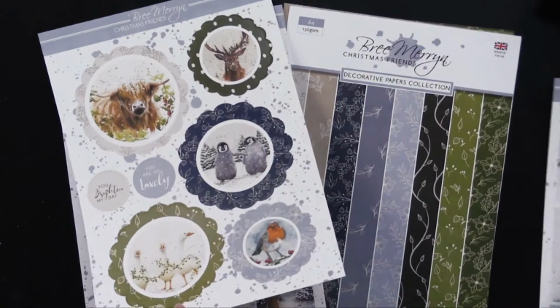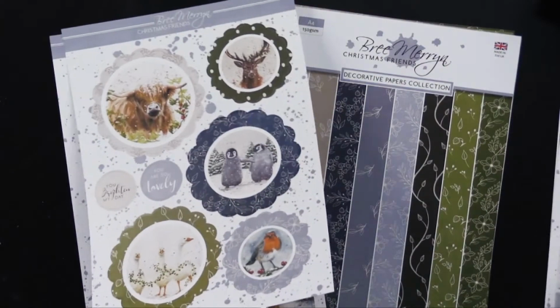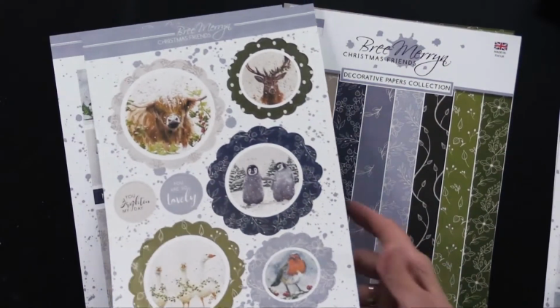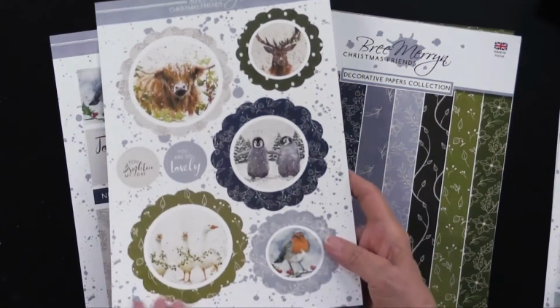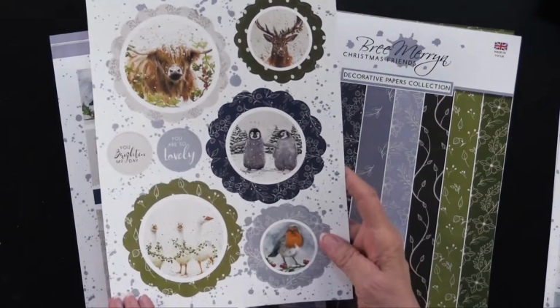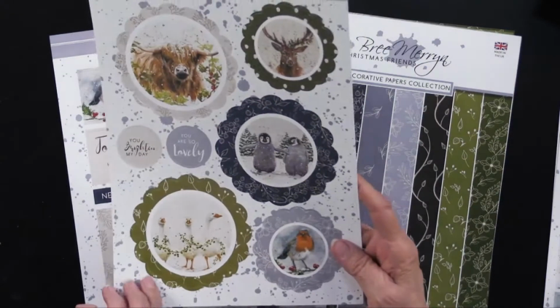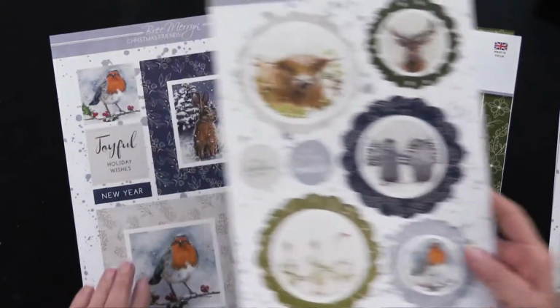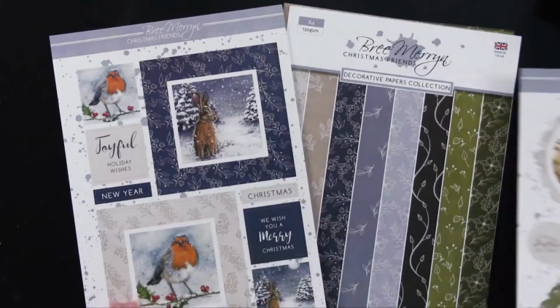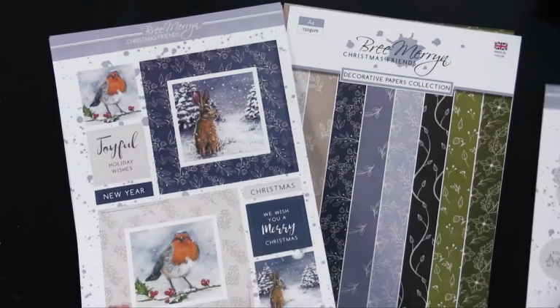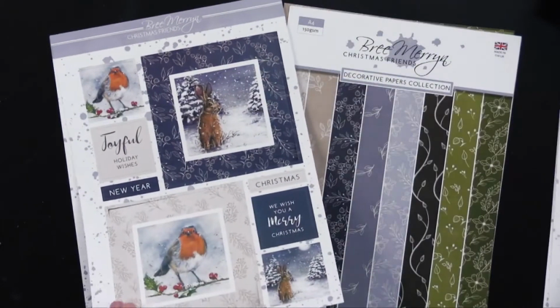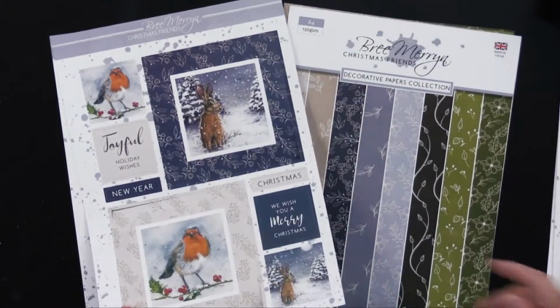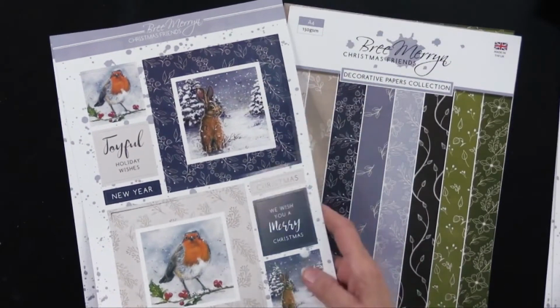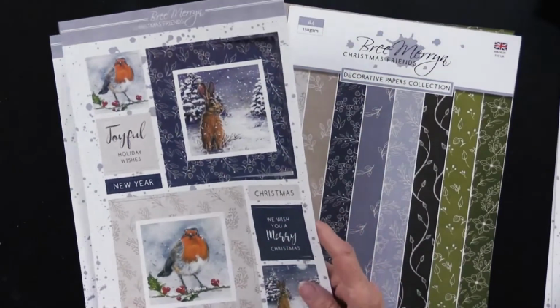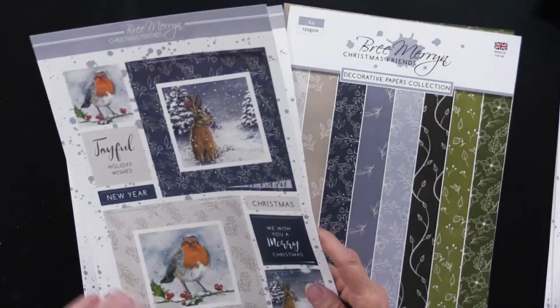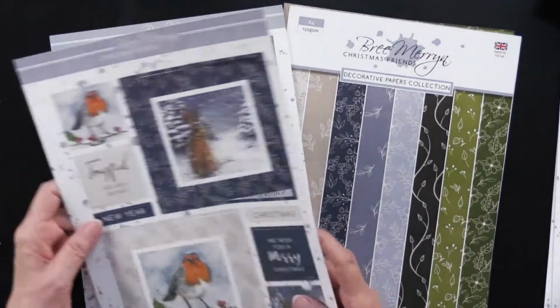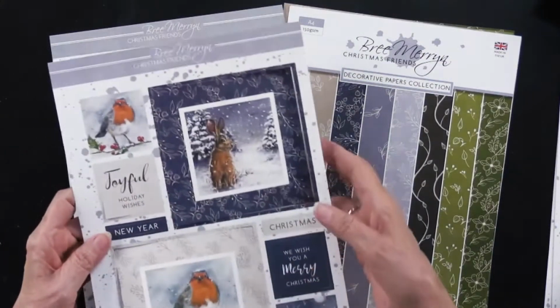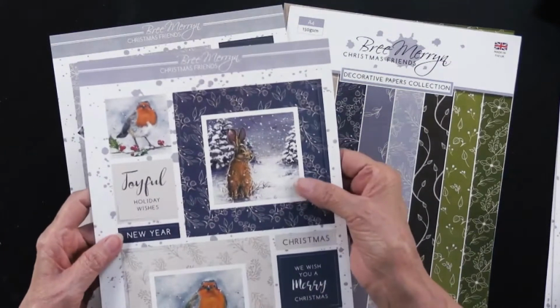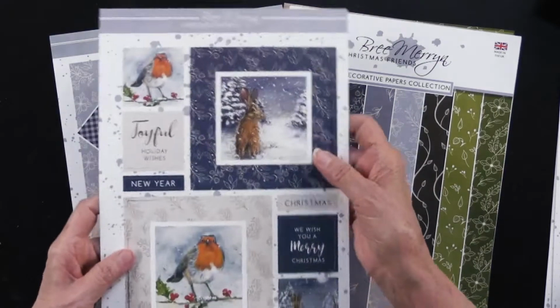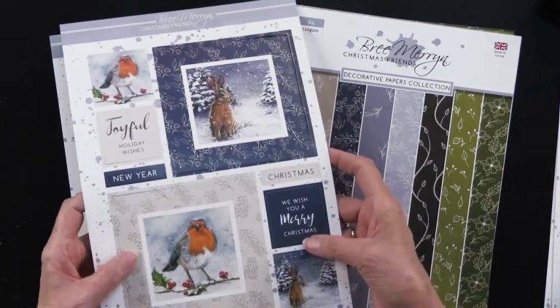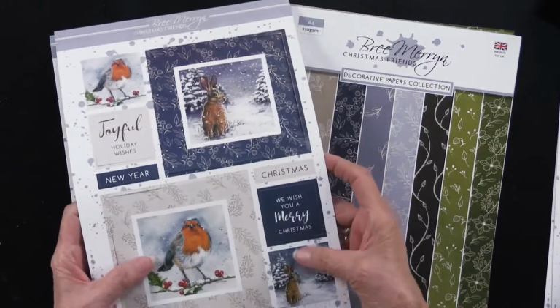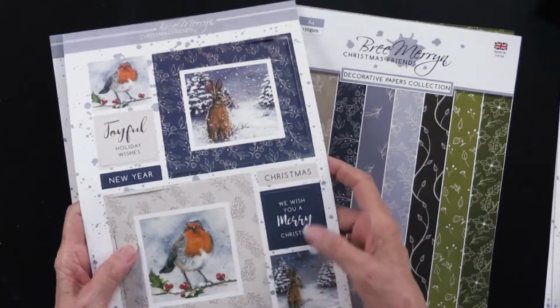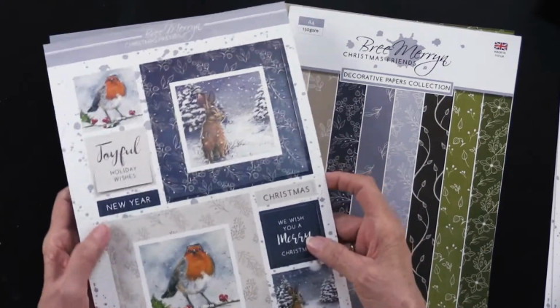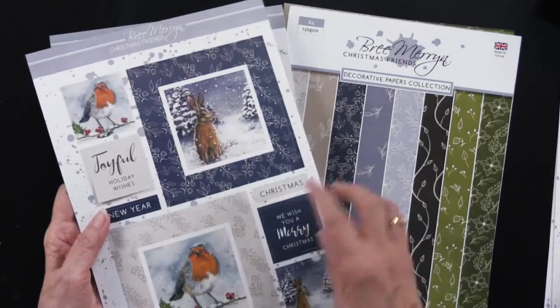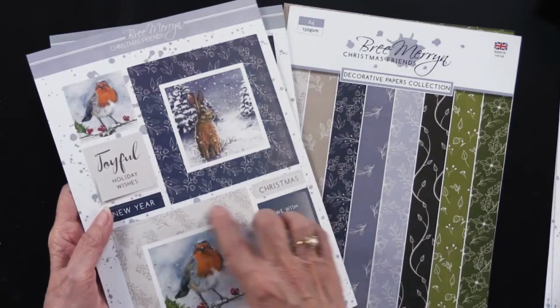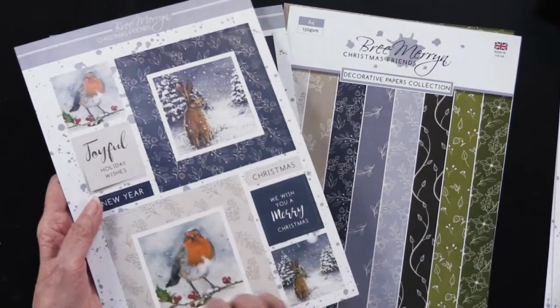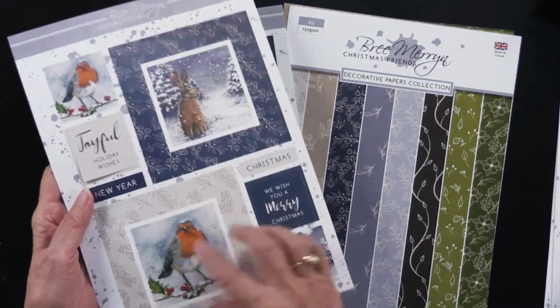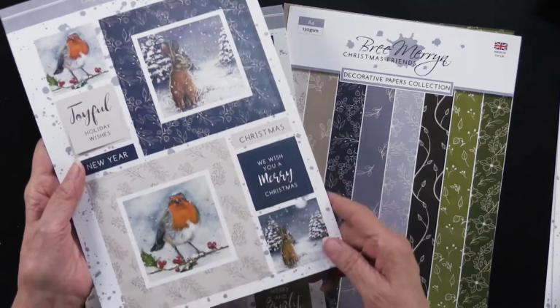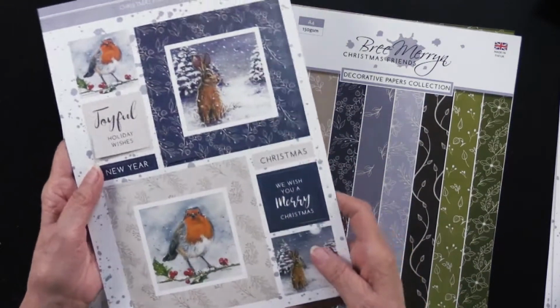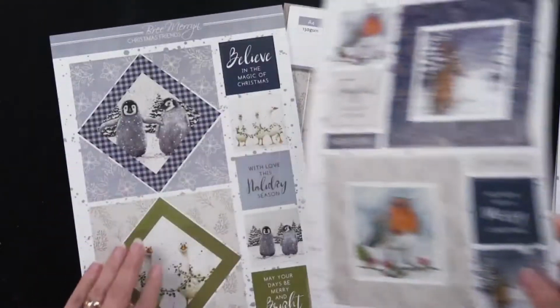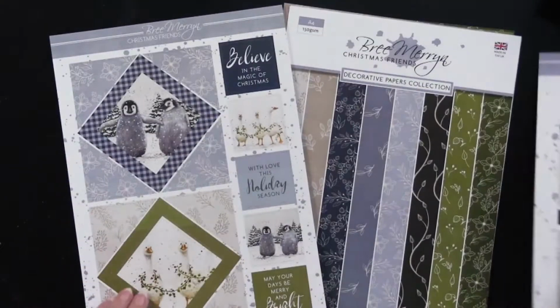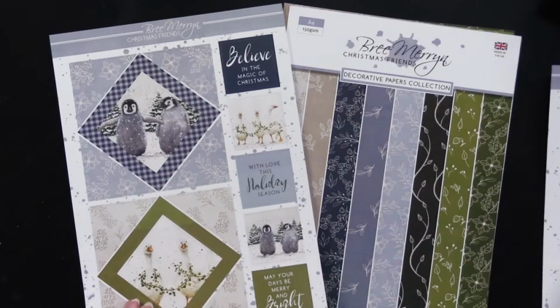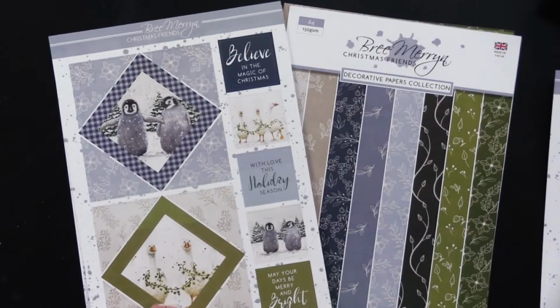And there we go — a lot of them, very sweet. They seem to all be singly cut, so there's not a frame within a frame. Very nicely sized.